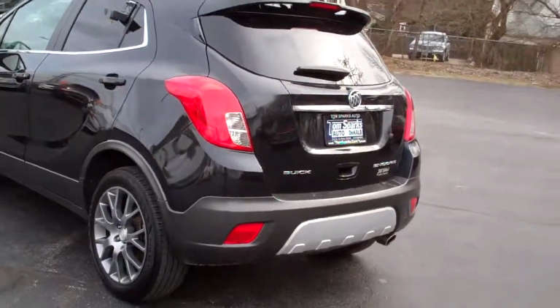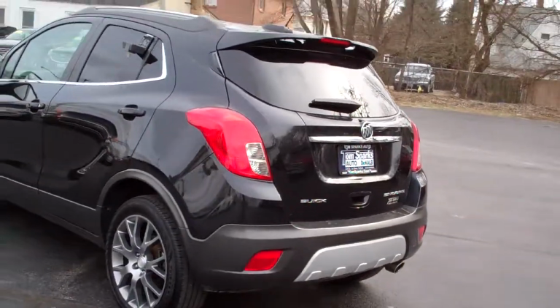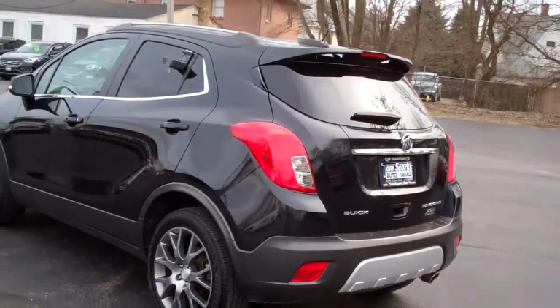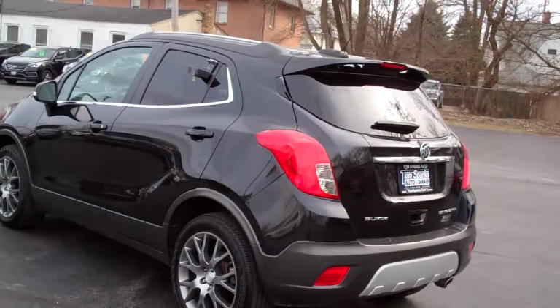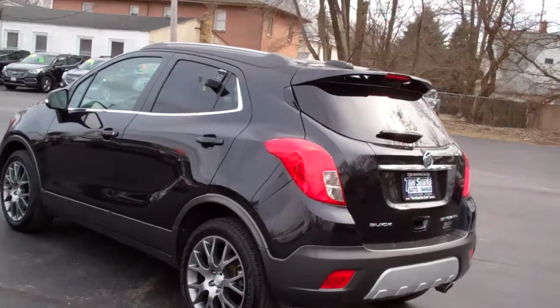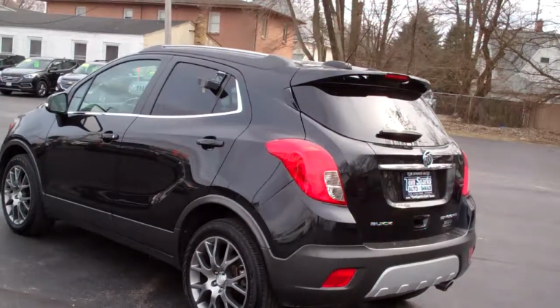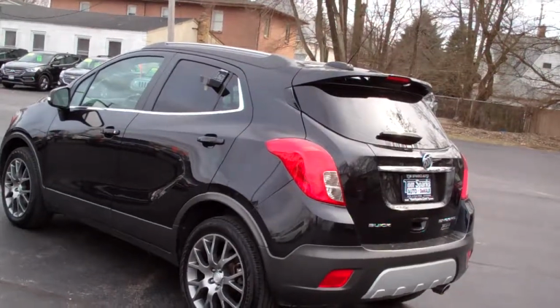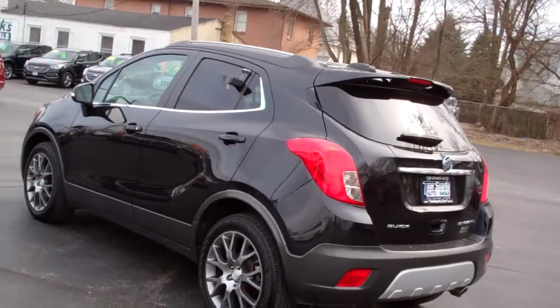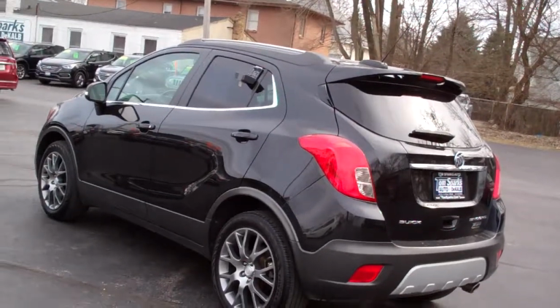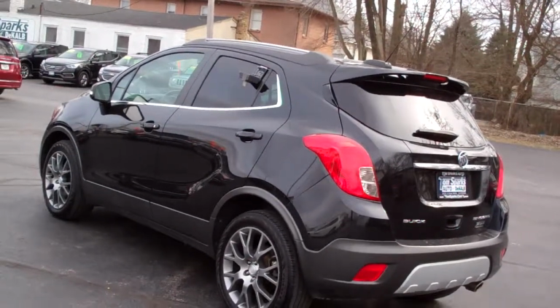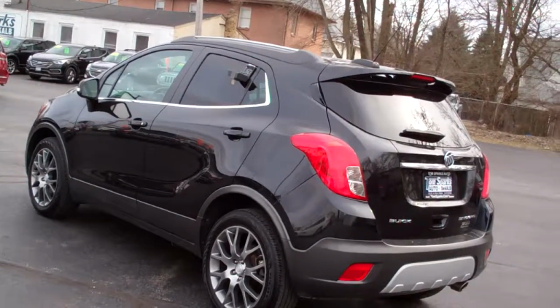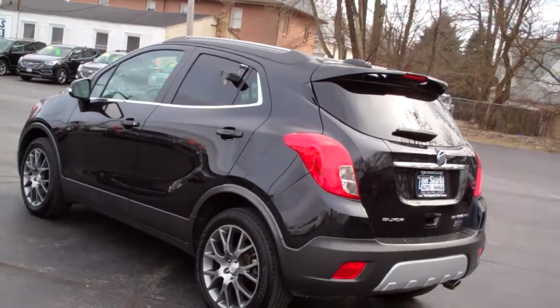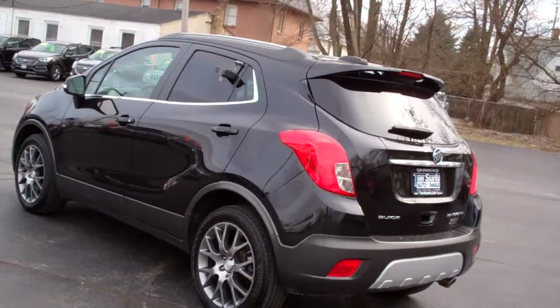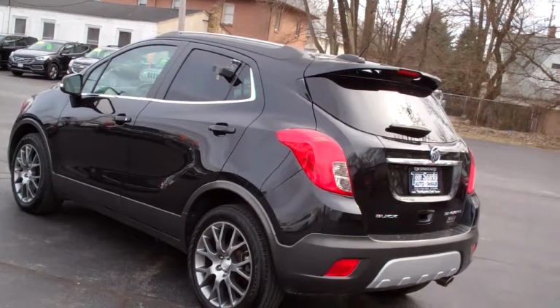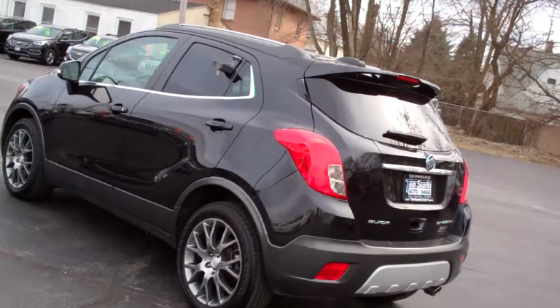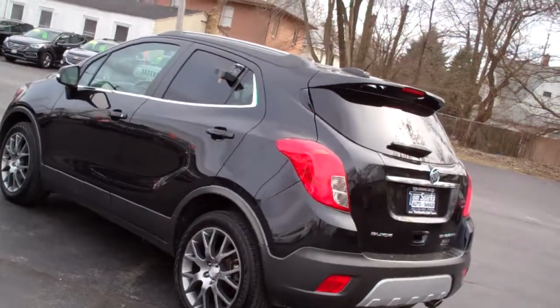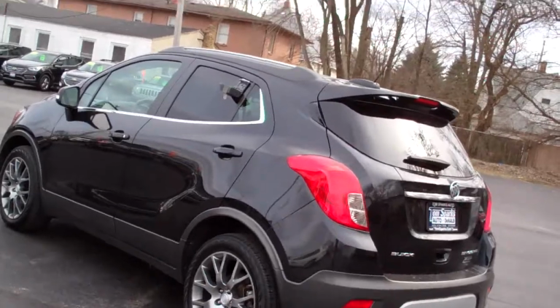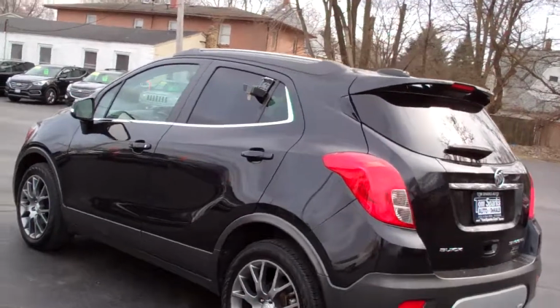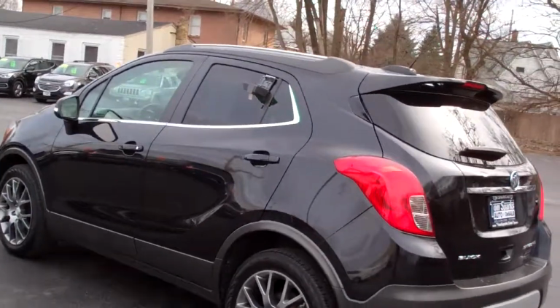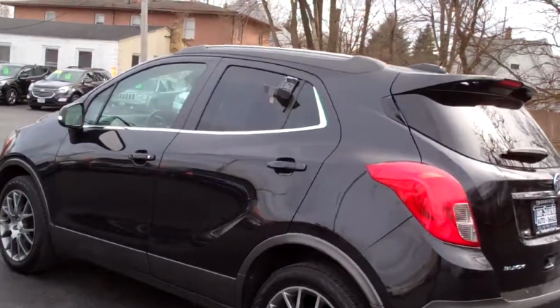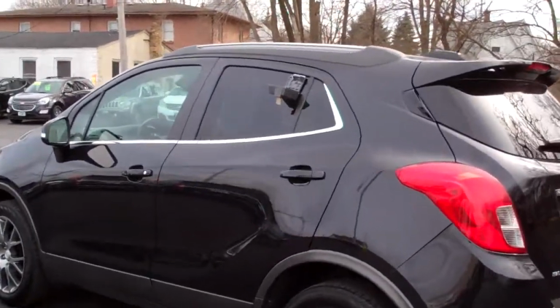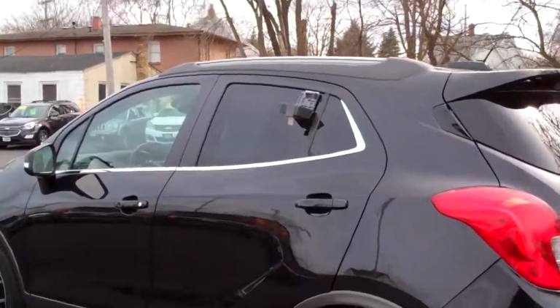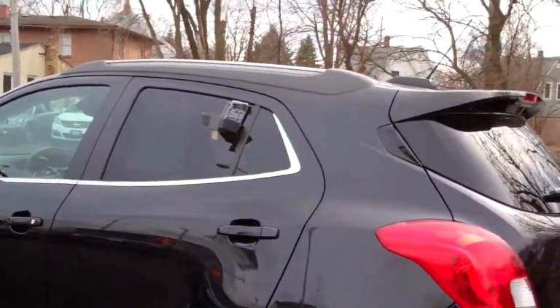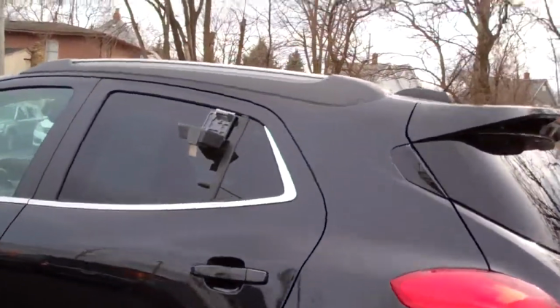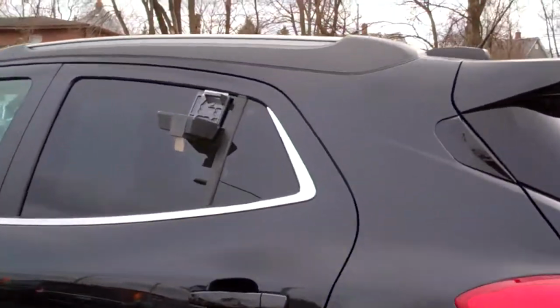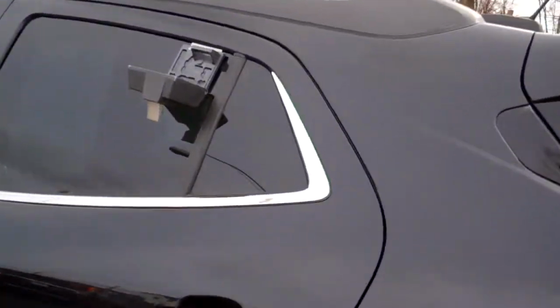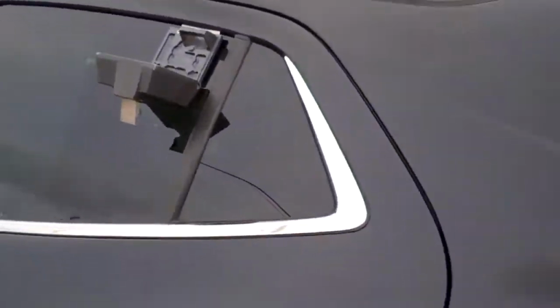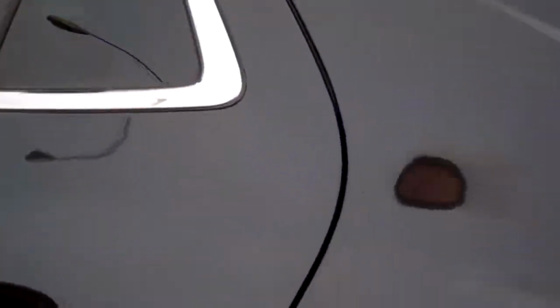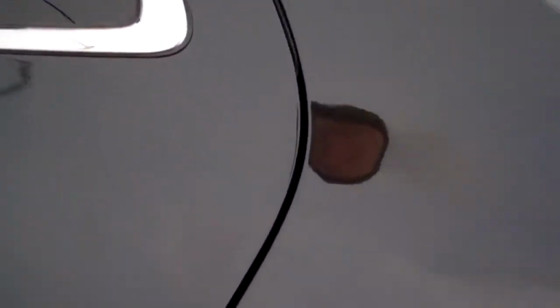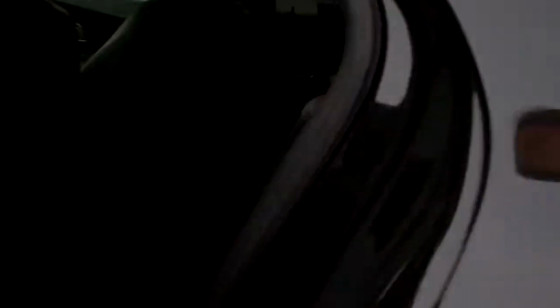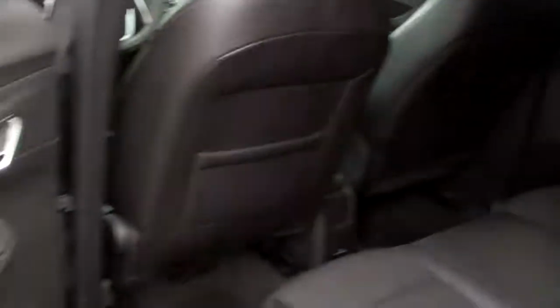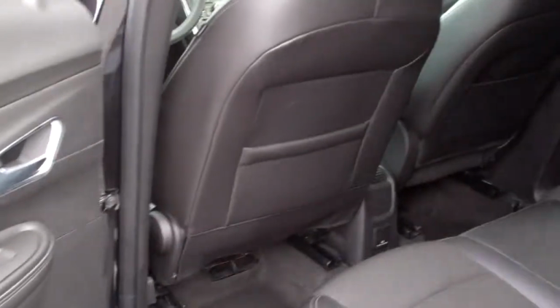Front wheel drive, four cylinder turbo, clean AutoCheck, one owner. Car's got factory warranty on it and we checked it out too so it's all set to go.